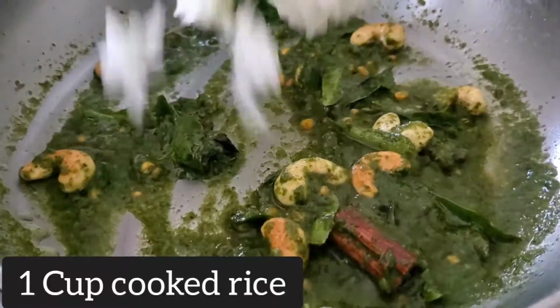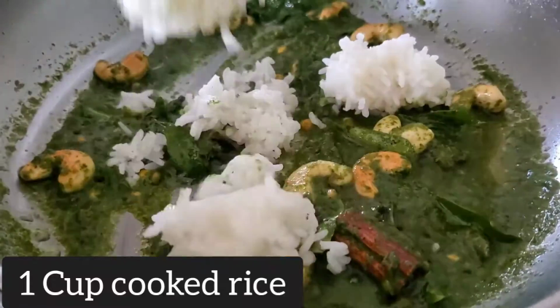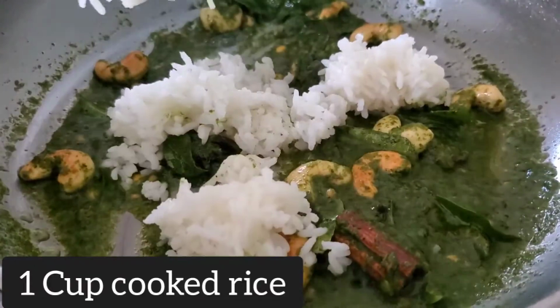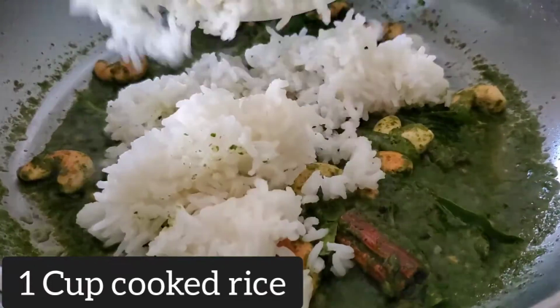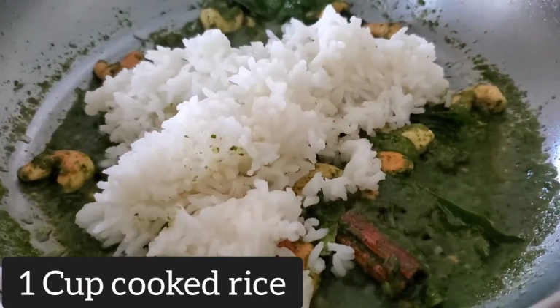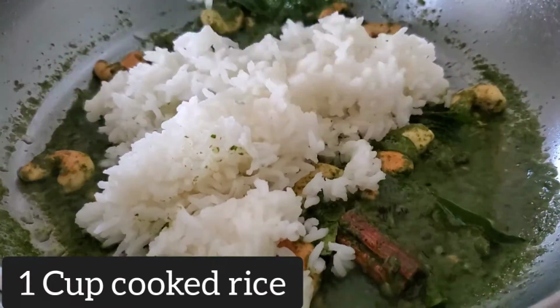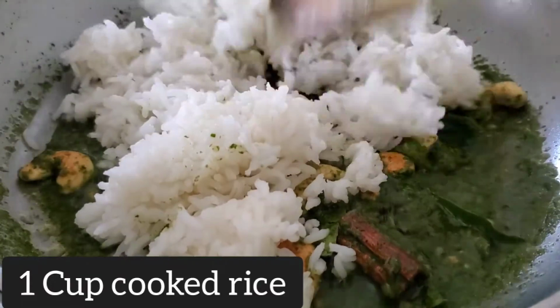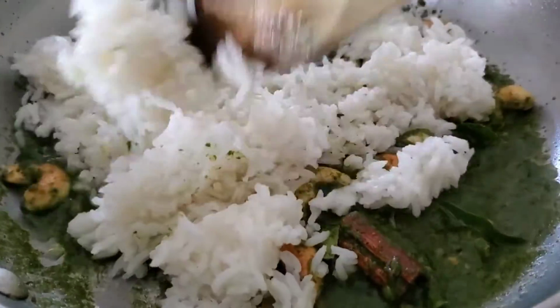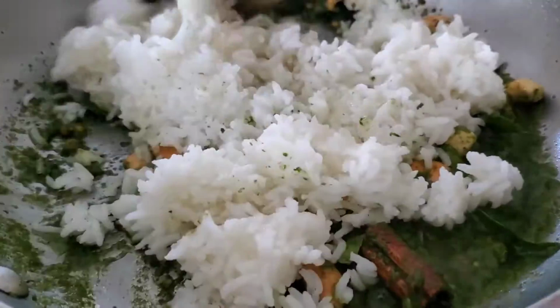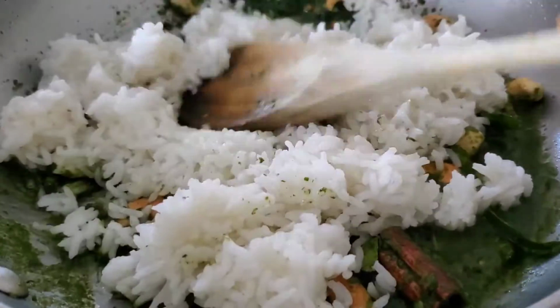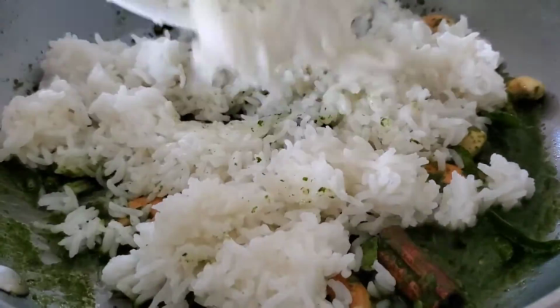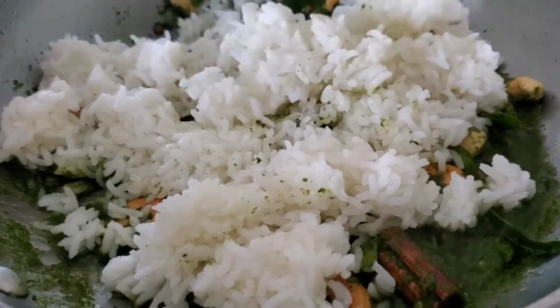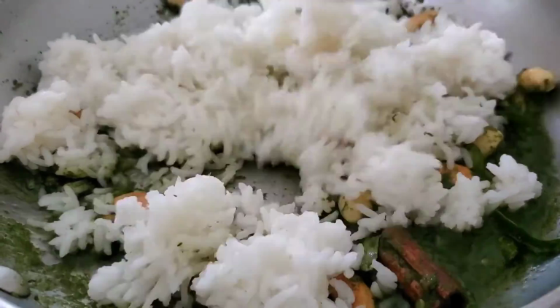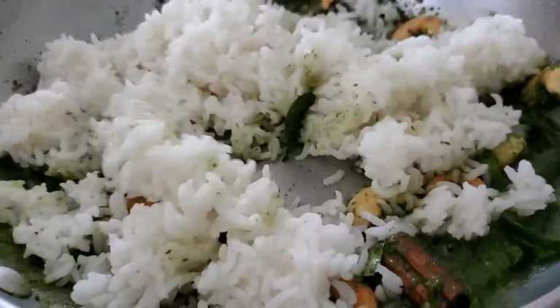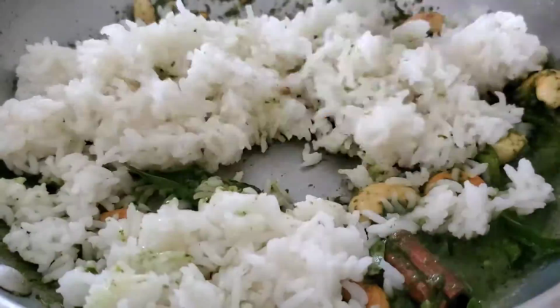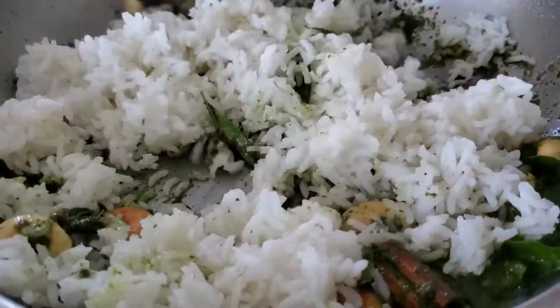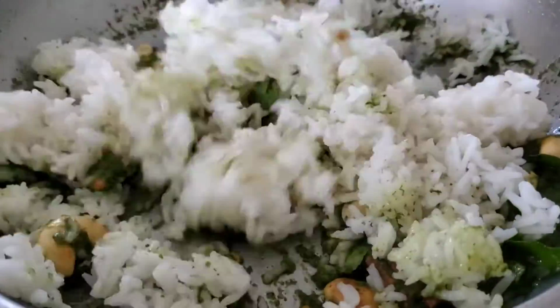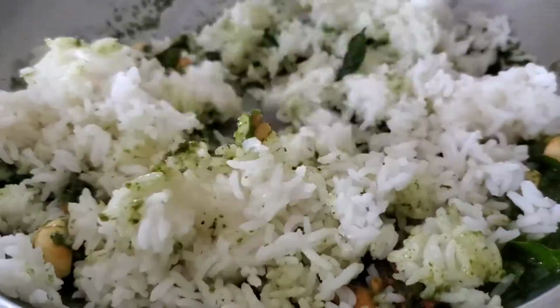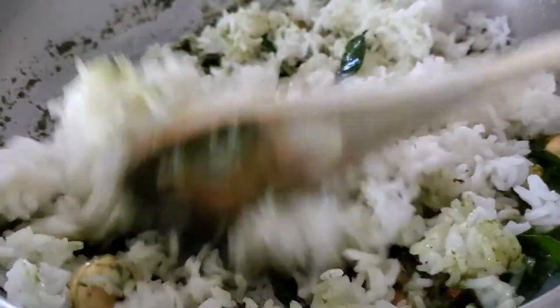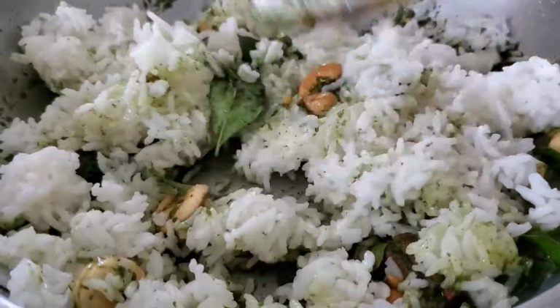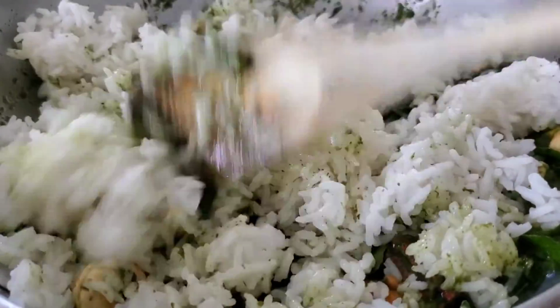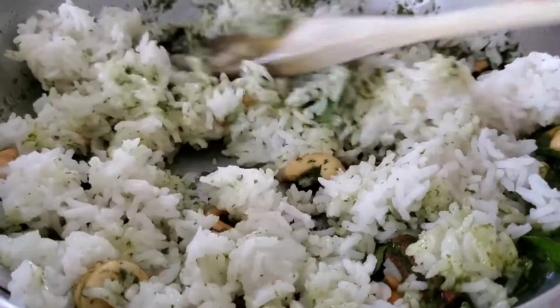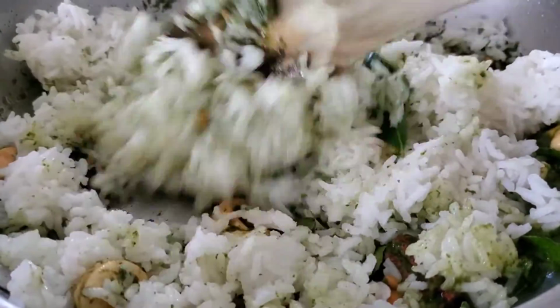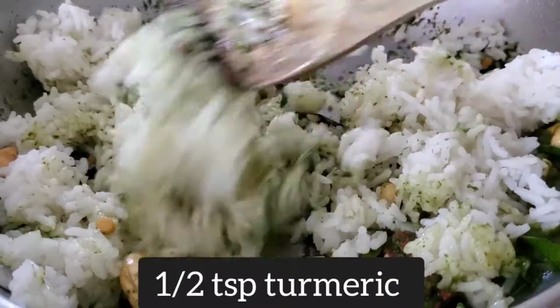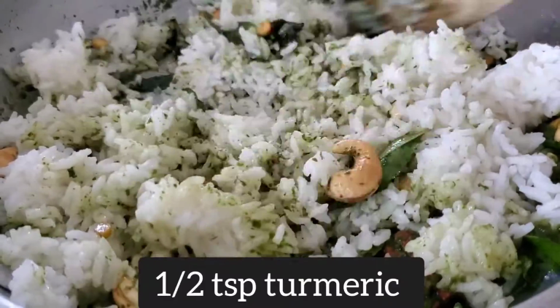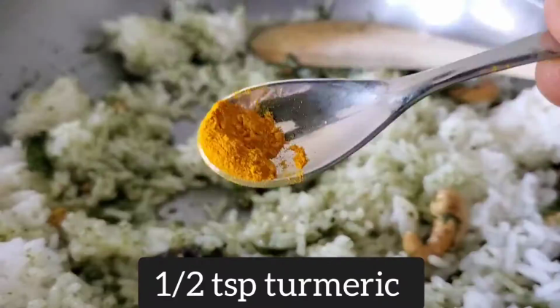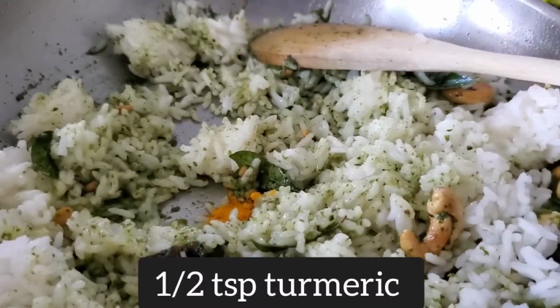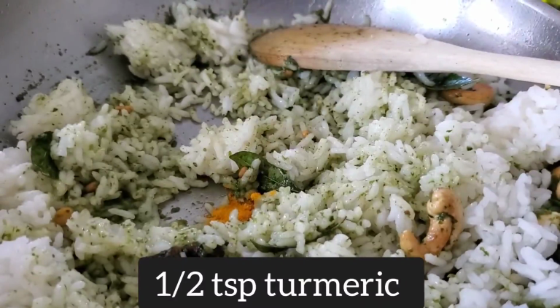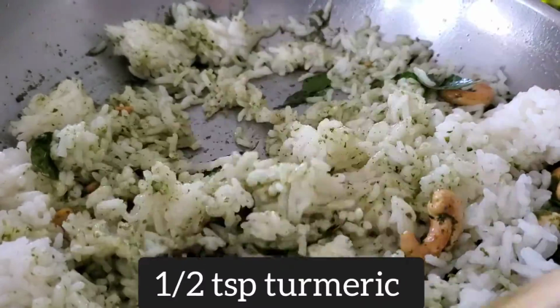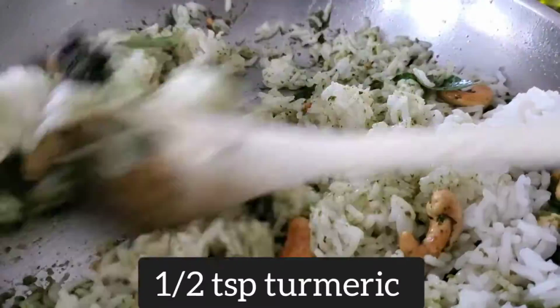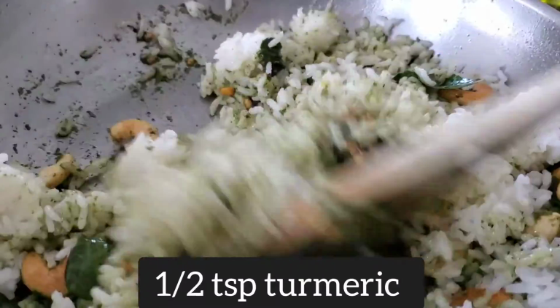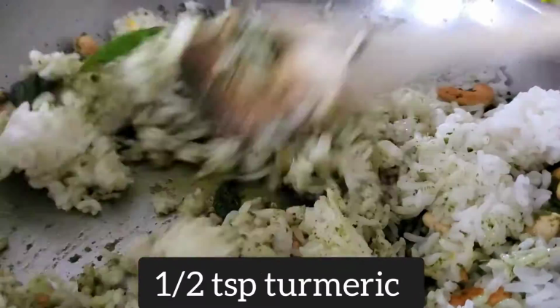Now it's time to add the rice. You can use any type of rice — just avoid sticky rice. Basmati rice can also be a good choice. Before fully mixing, I'm adding a little bit of turmeric powder.